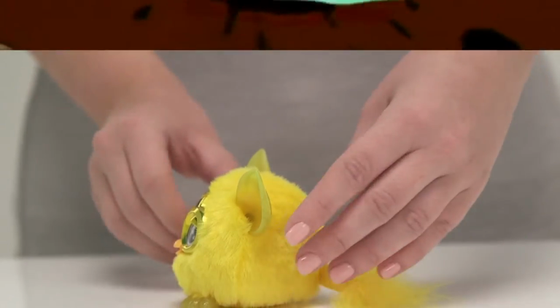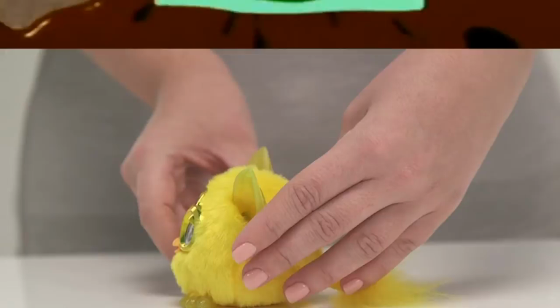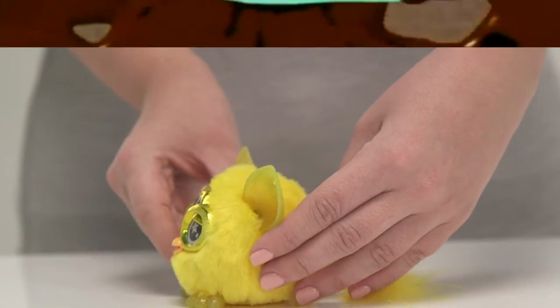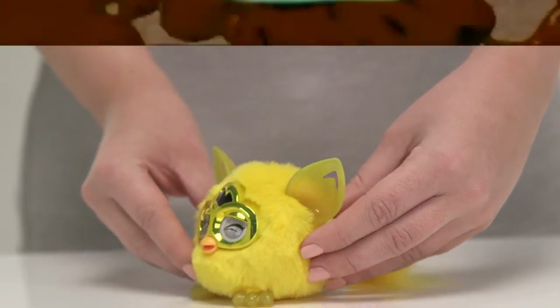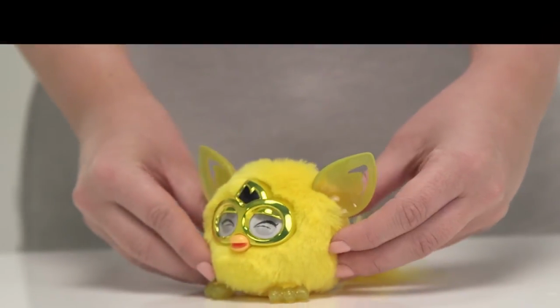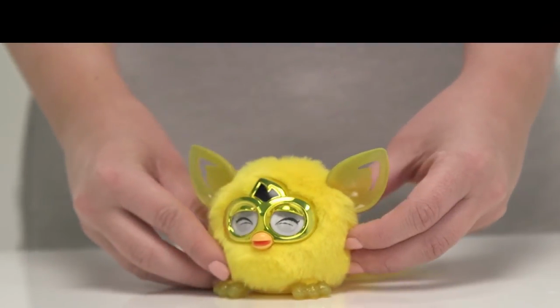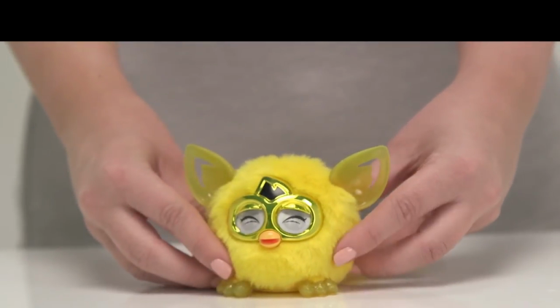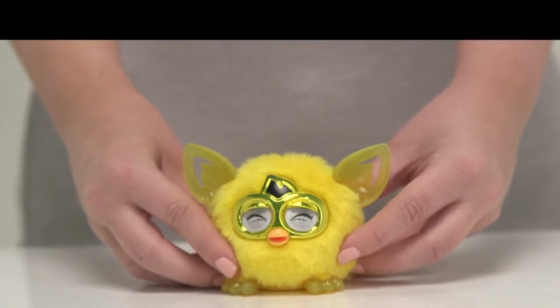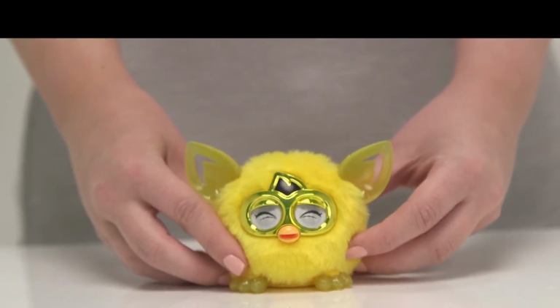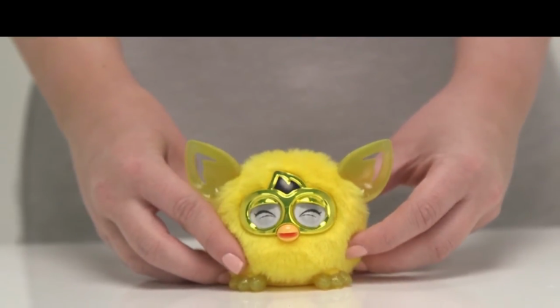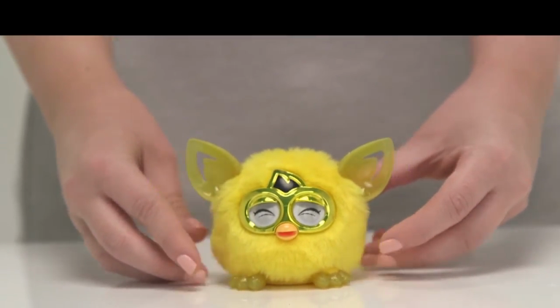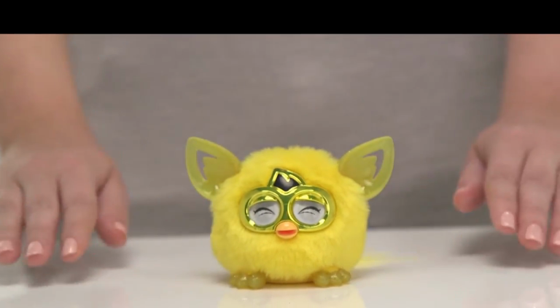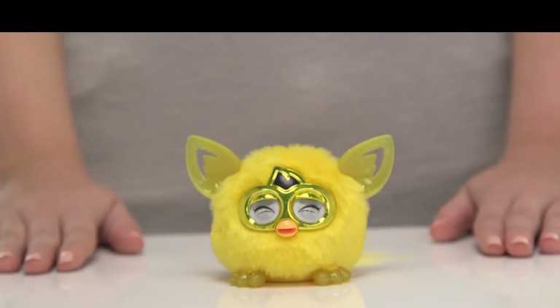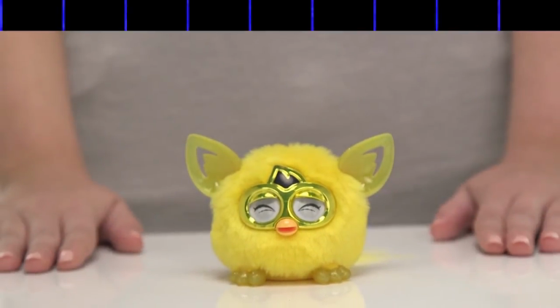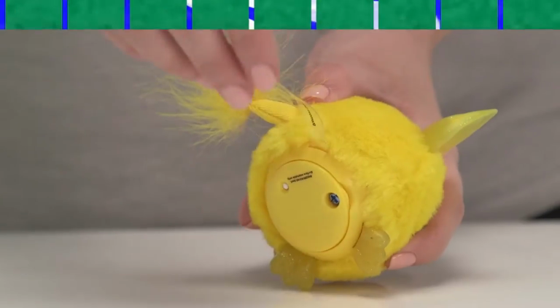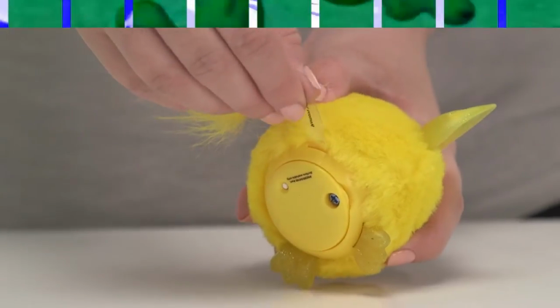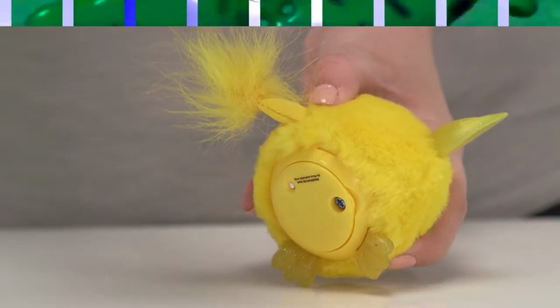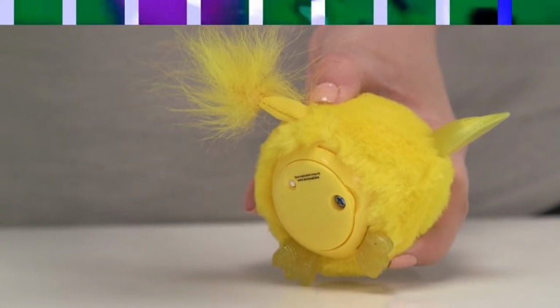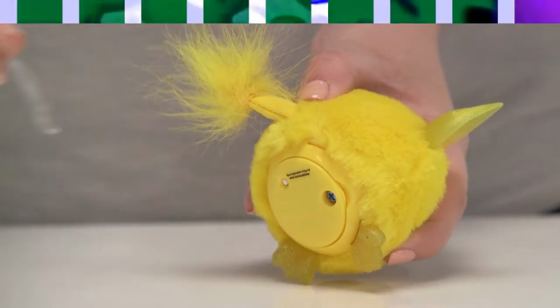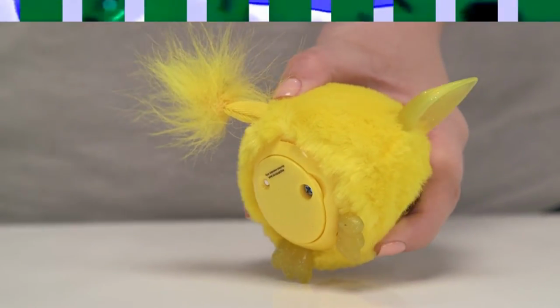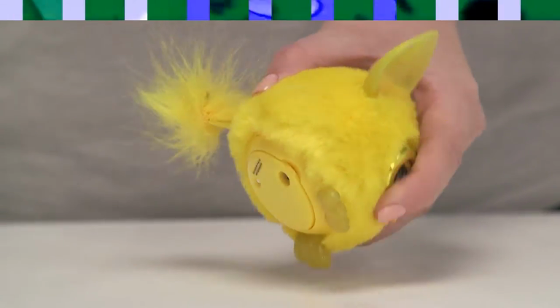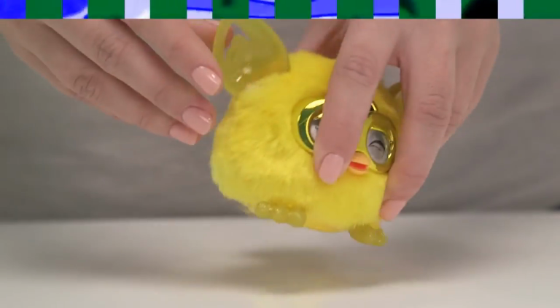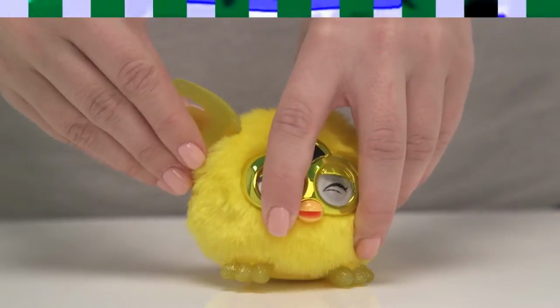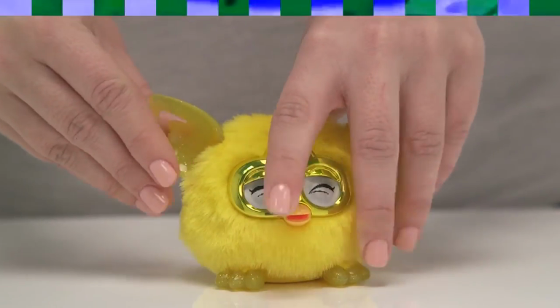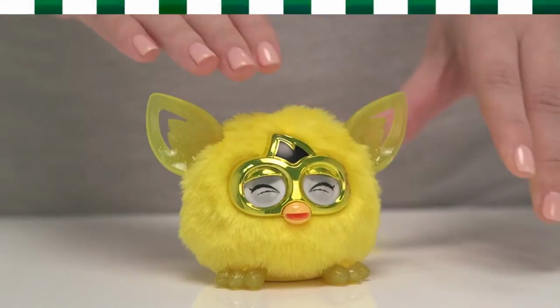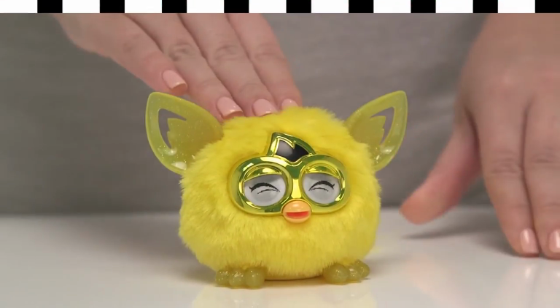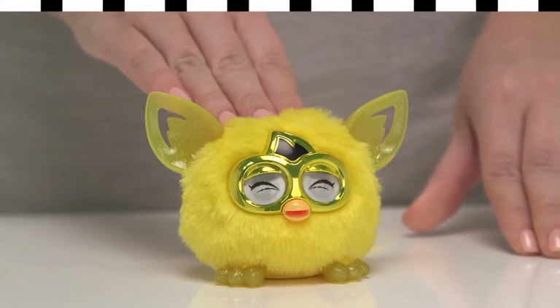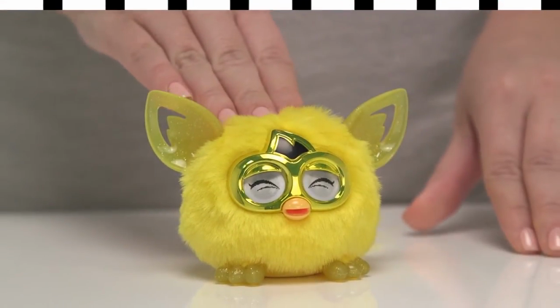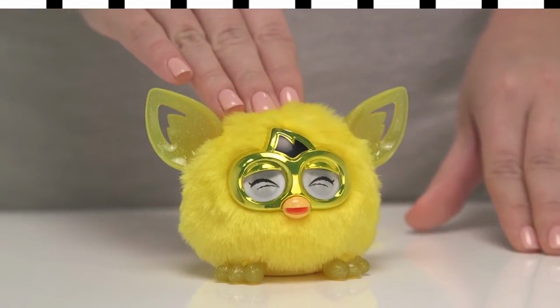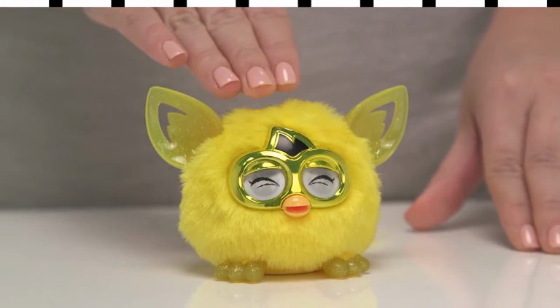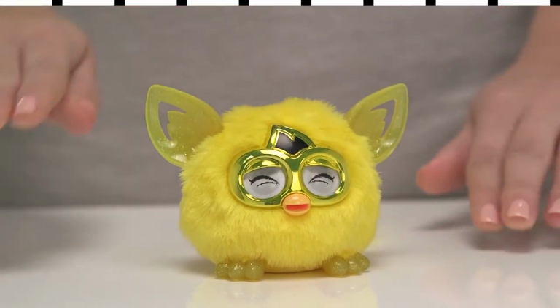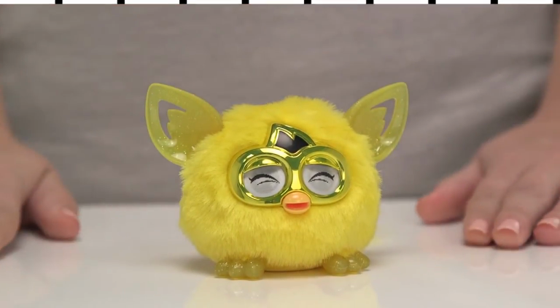Now, I think it's time to wake the Furbling up, don't you? Simply pull out the plastic tab at the back and gently press down on the top of his head.